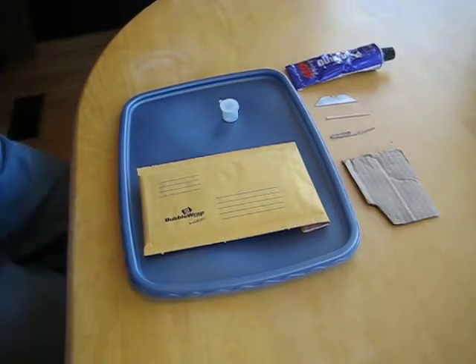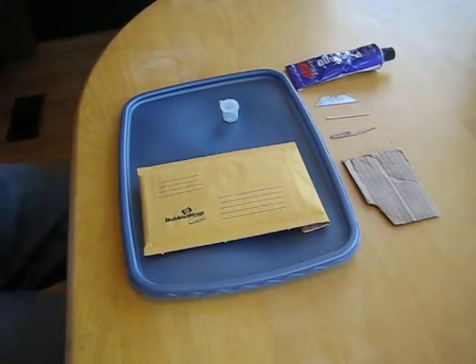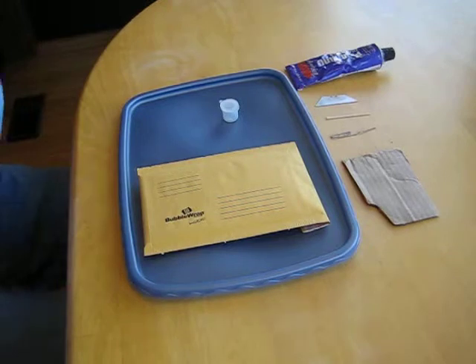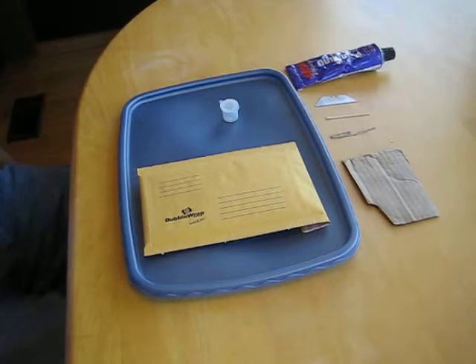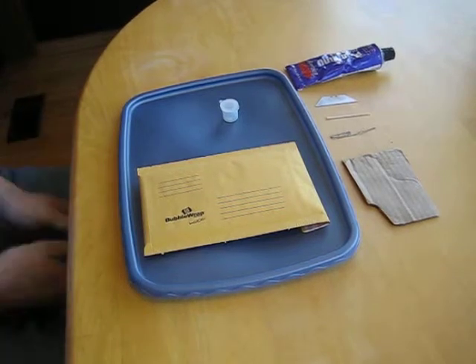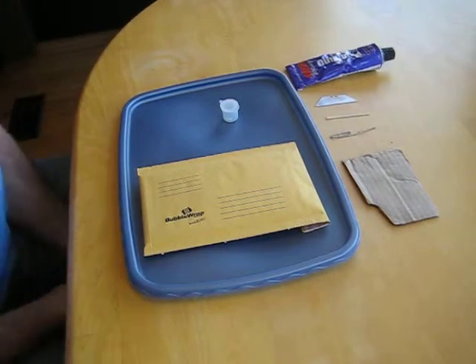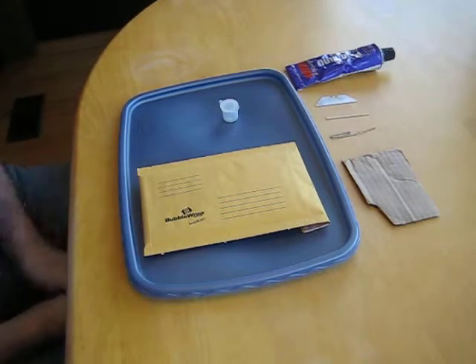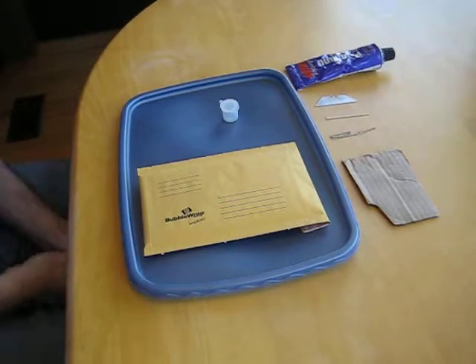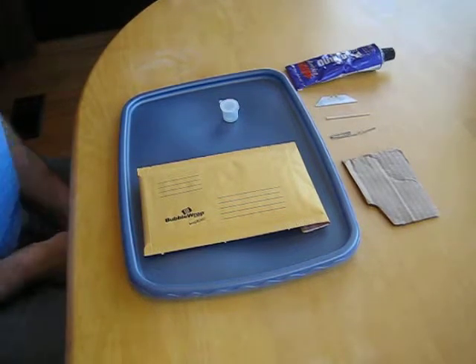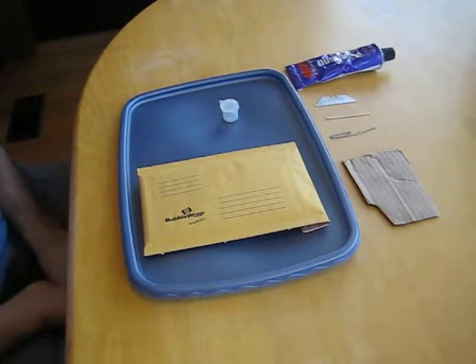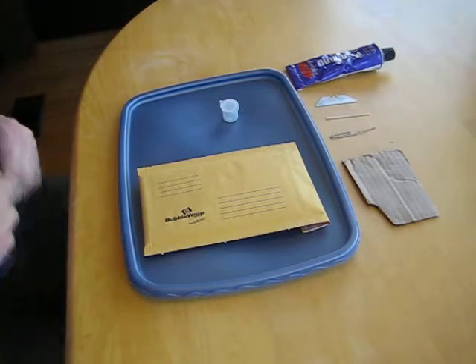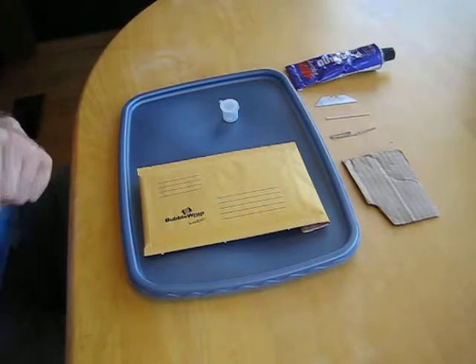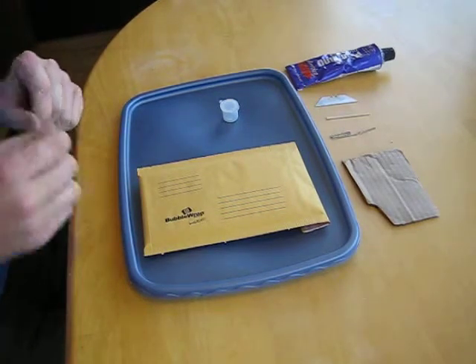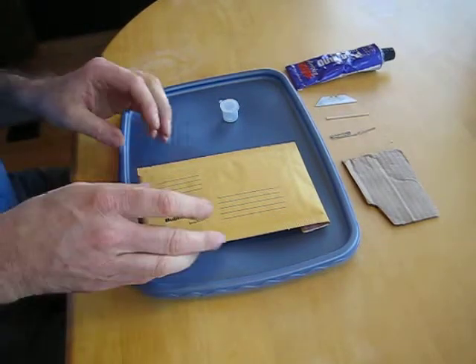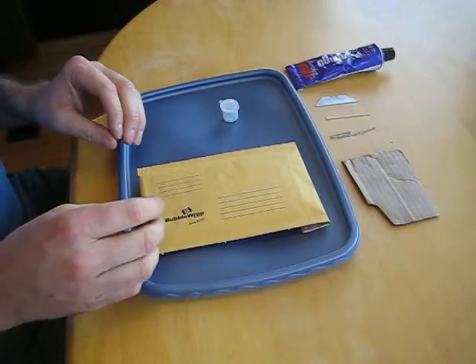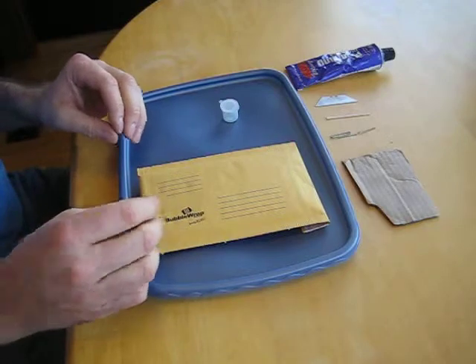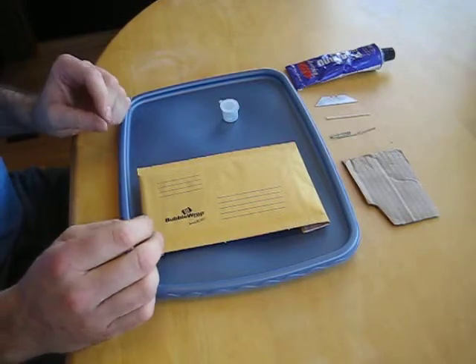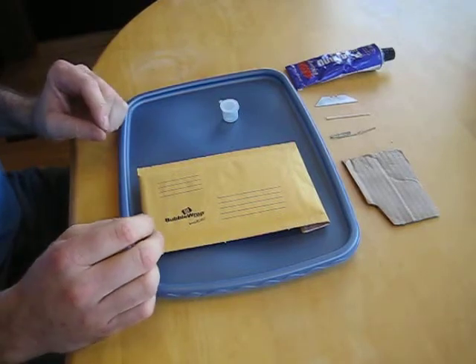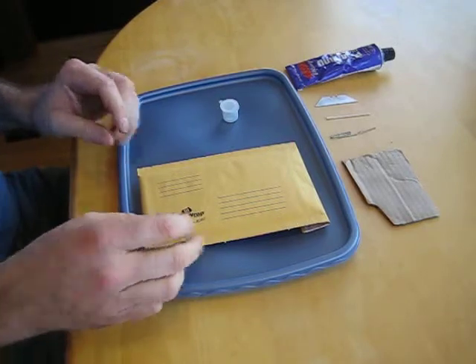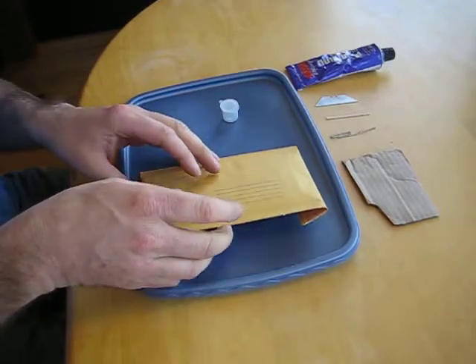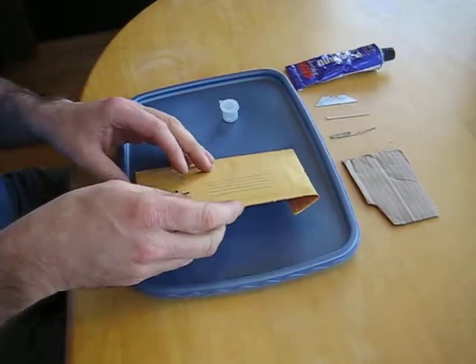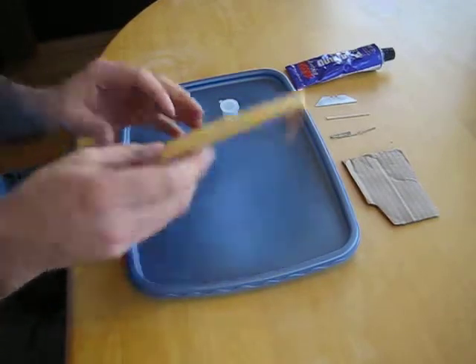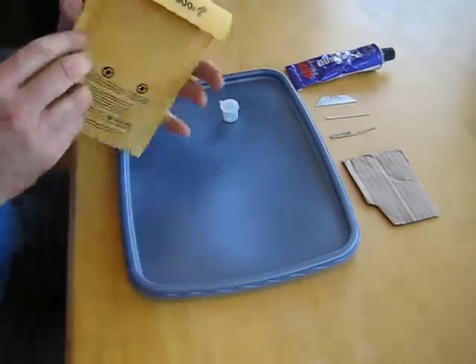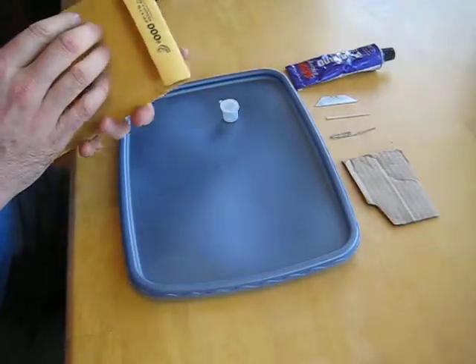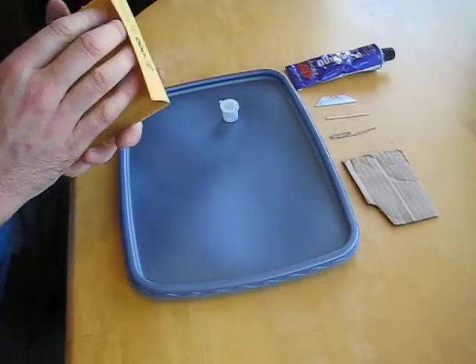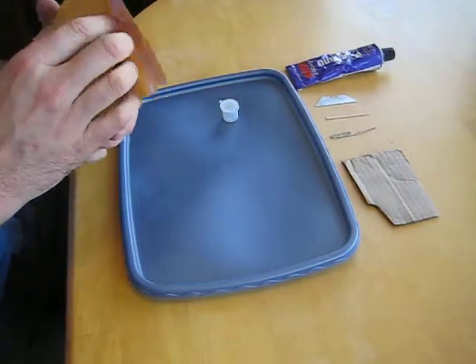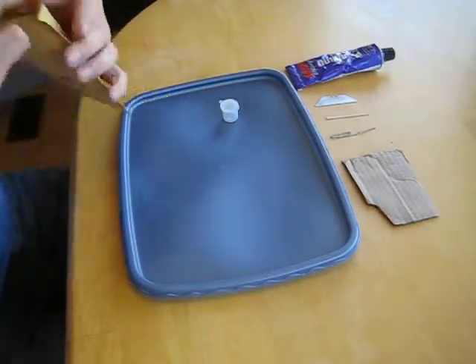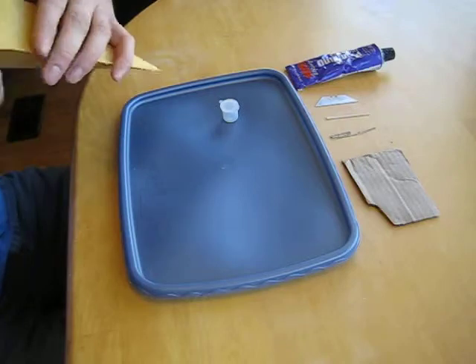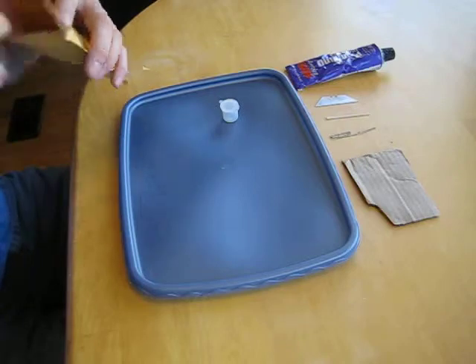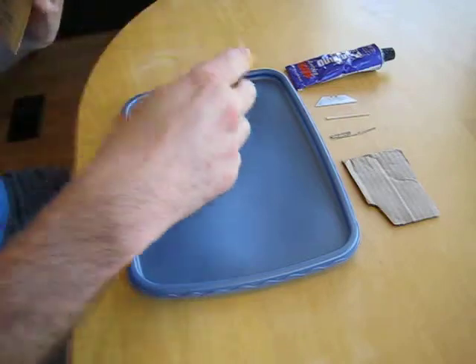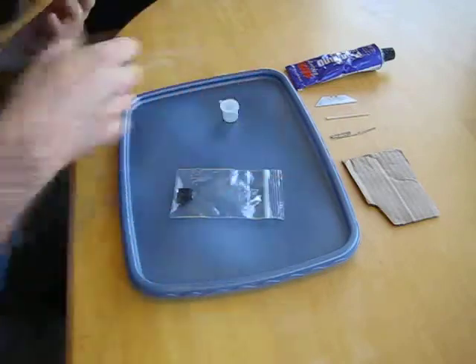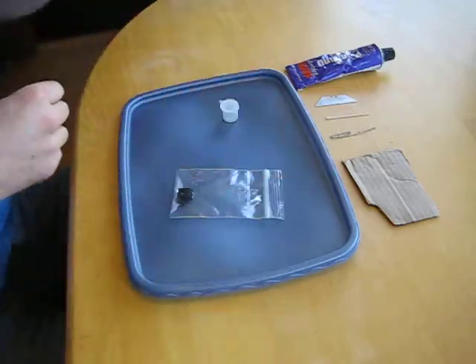Here we are going to assemble our MTK 9.5 night sights. These fit the Keltec PF9. You should receive a package like this, which is going to have your night sights in it.